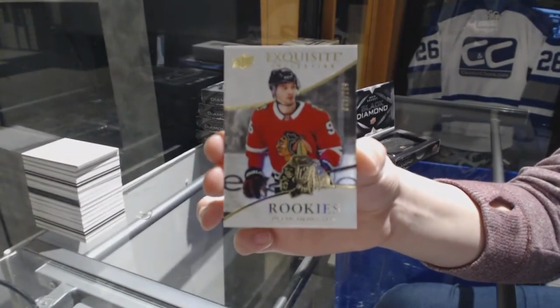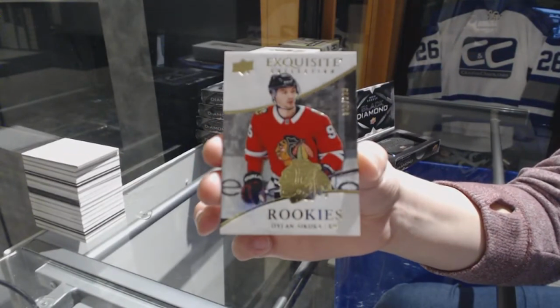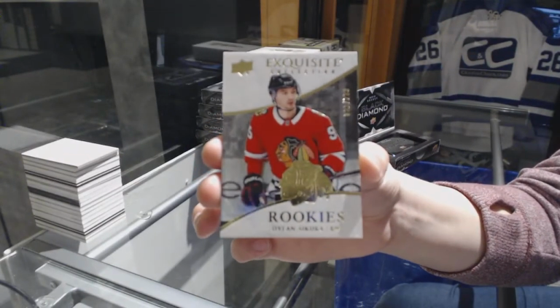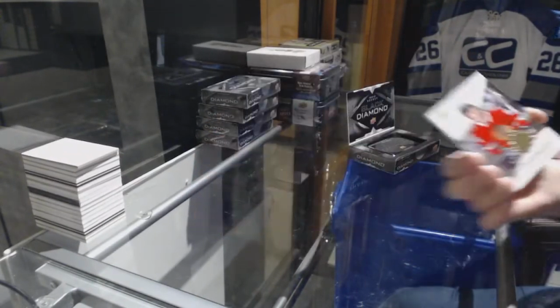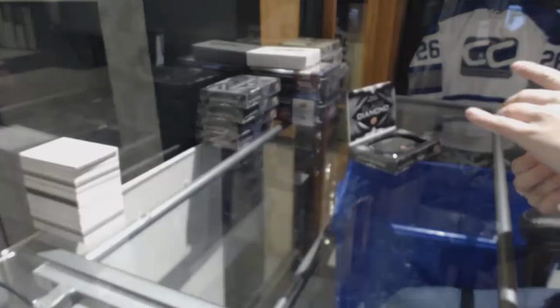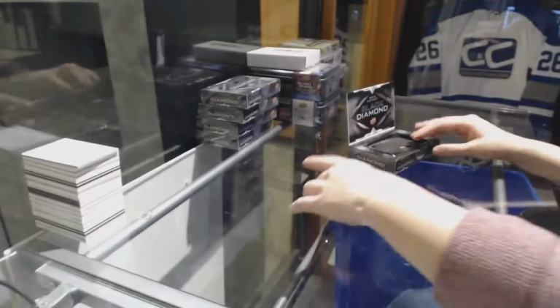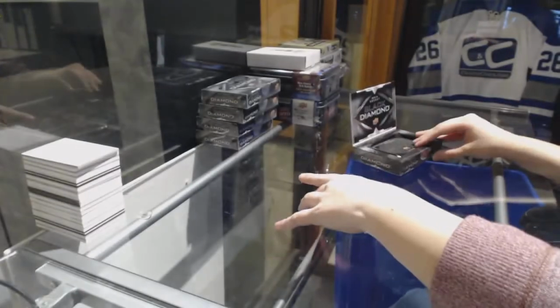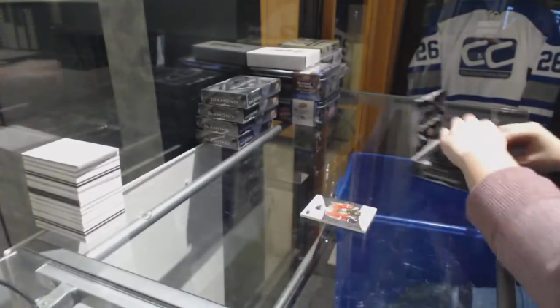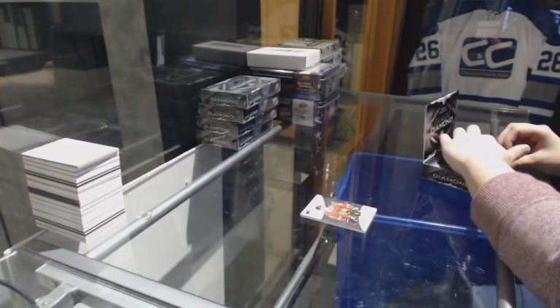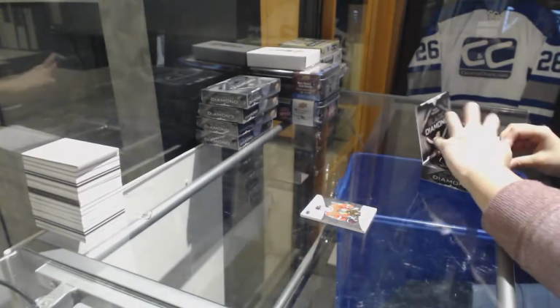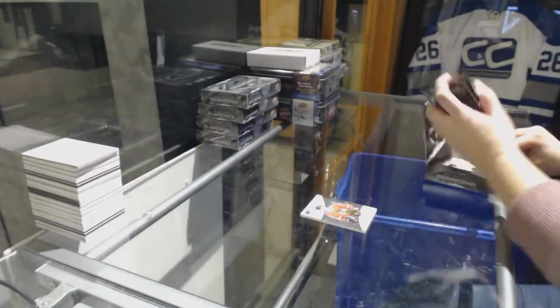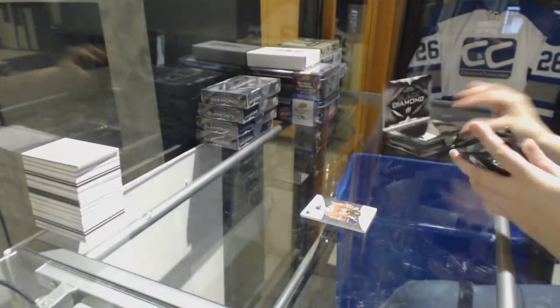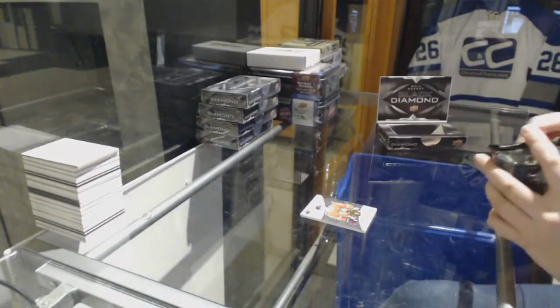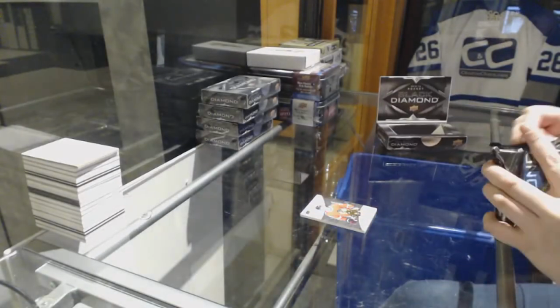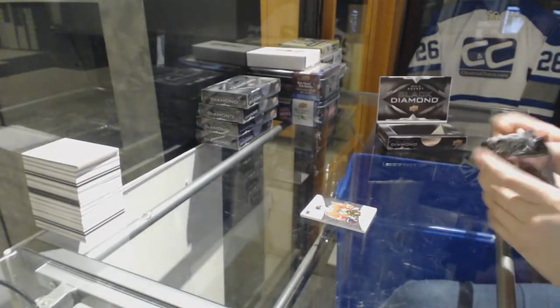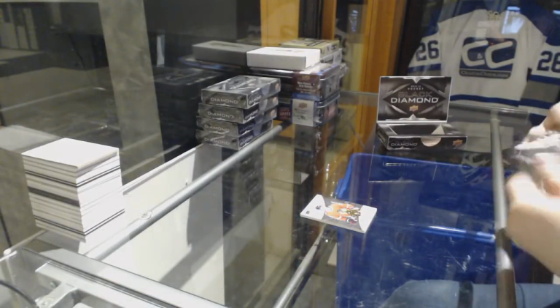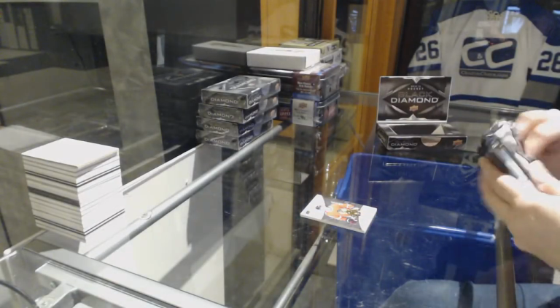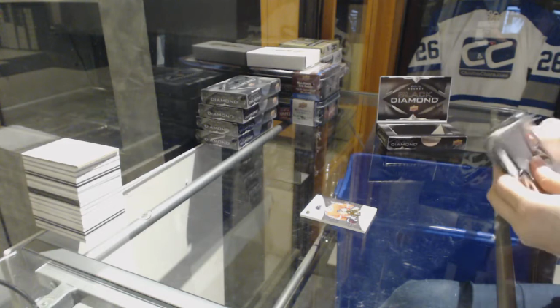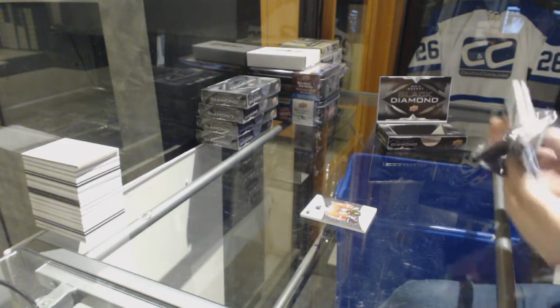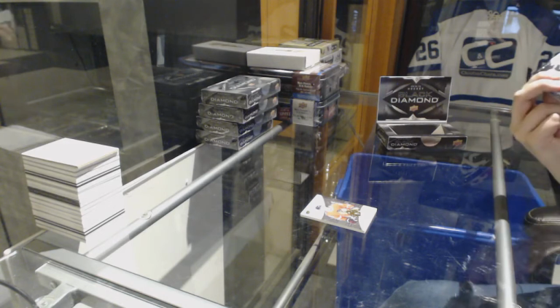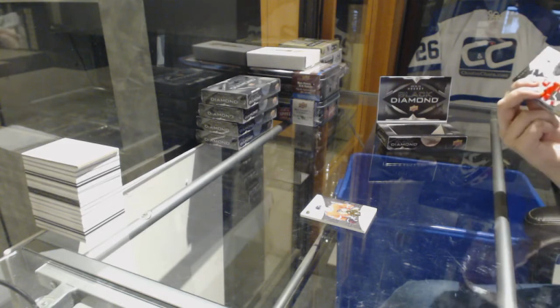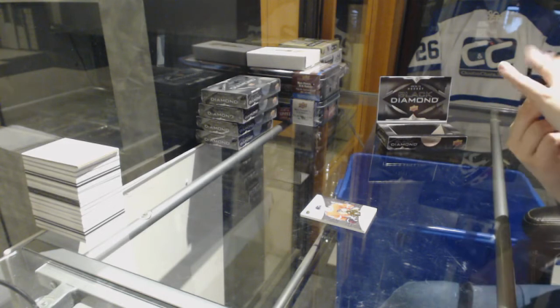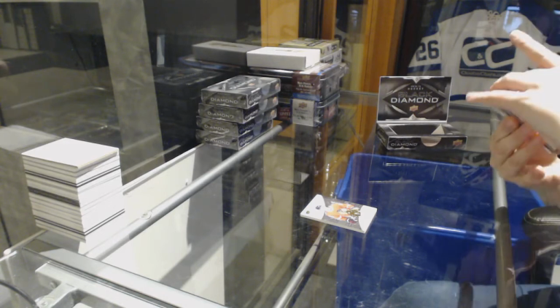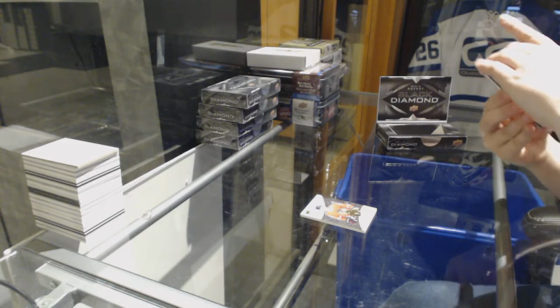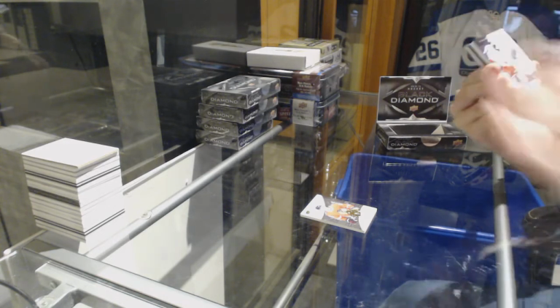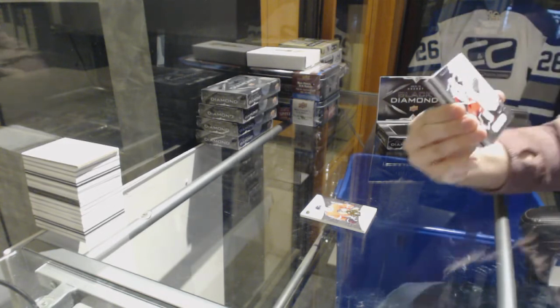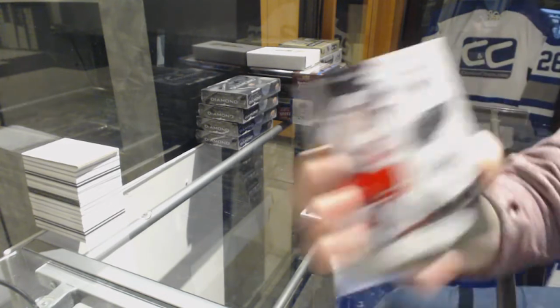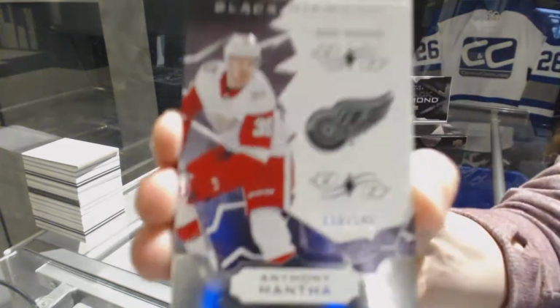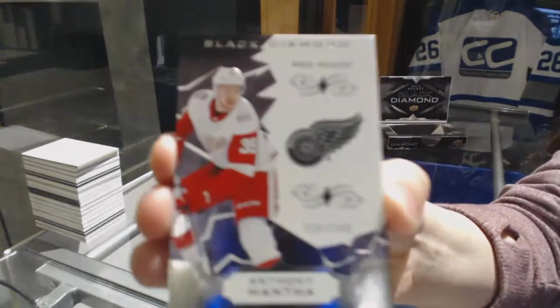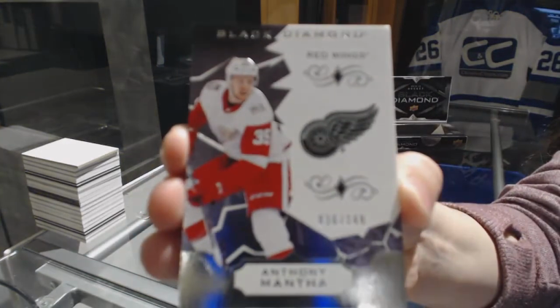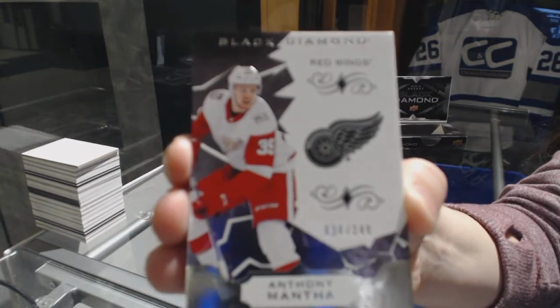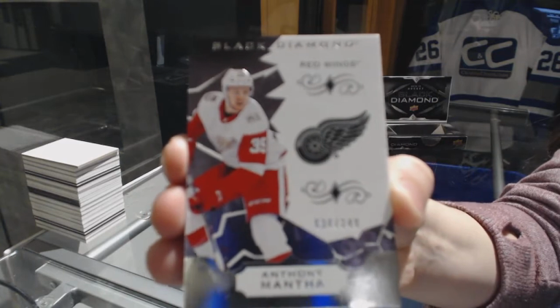Dylan Strome. I like the exquisite base, I think that's nice — nice look. That's interesting. Number 249, Anthony Manta for the Red Wings. Definitely a different design than in previous years.